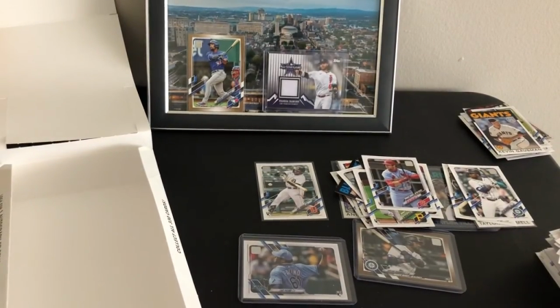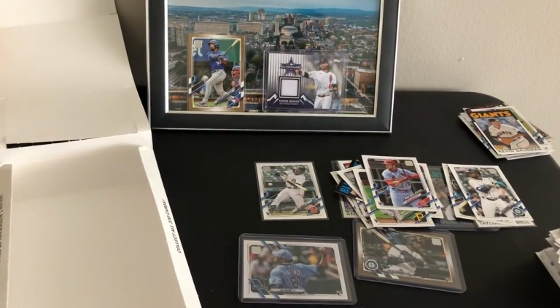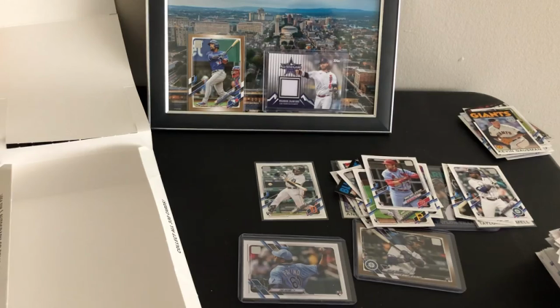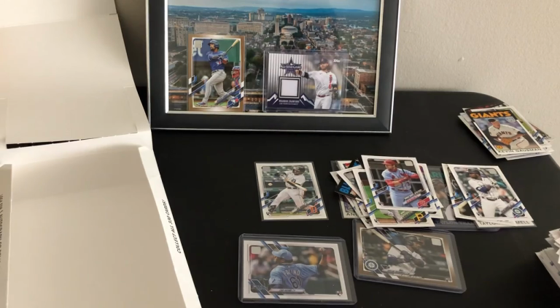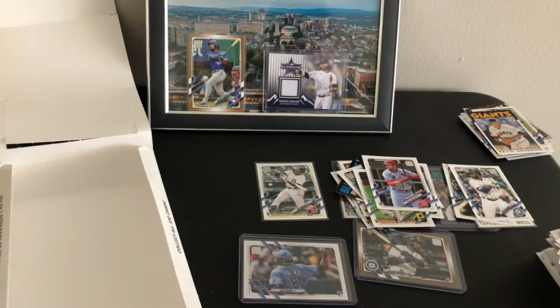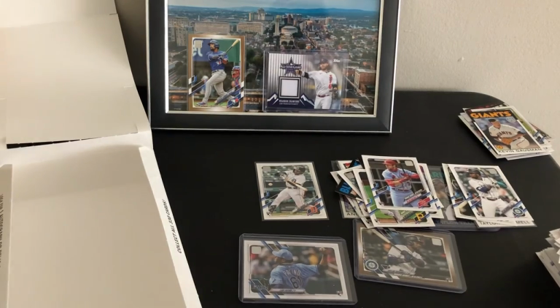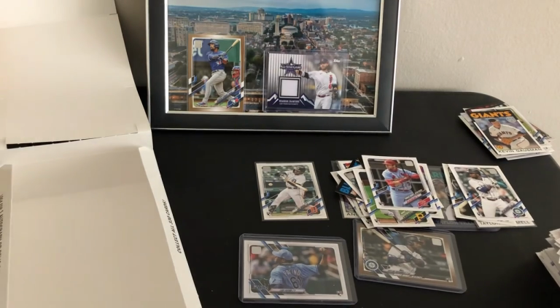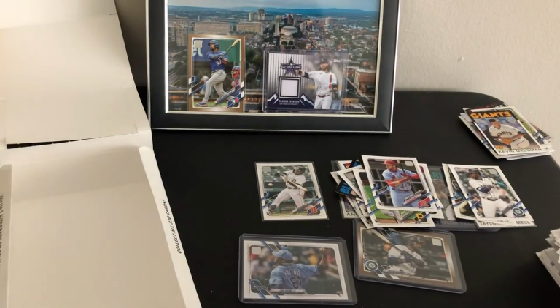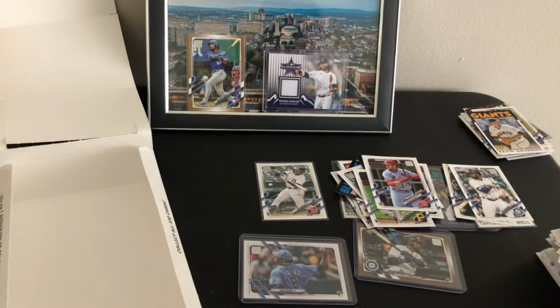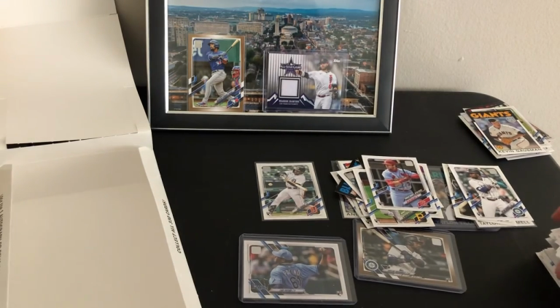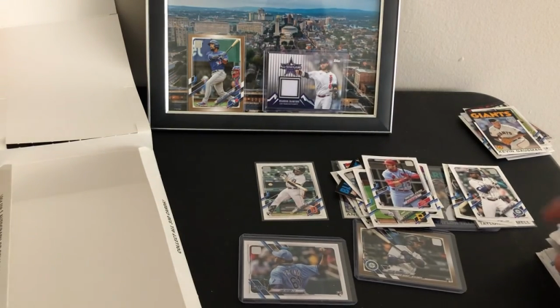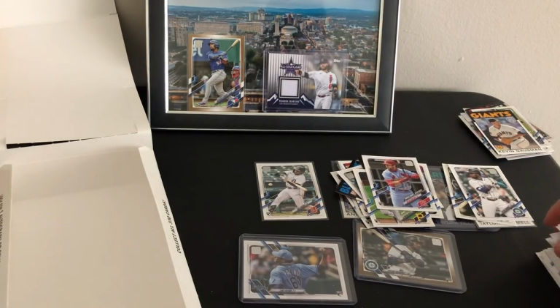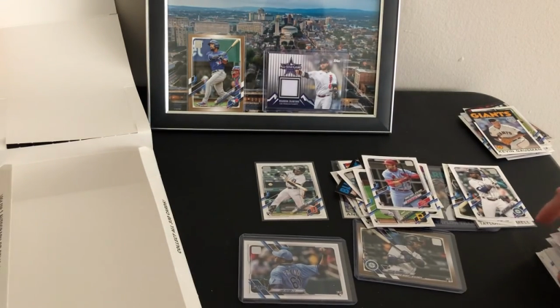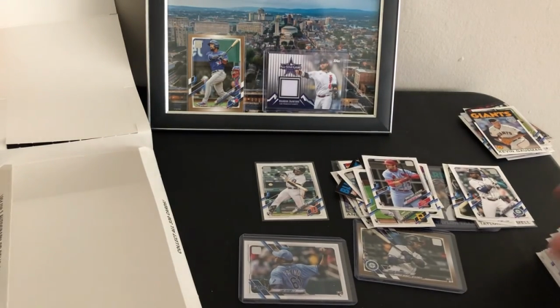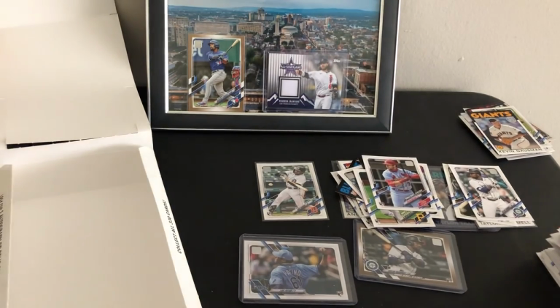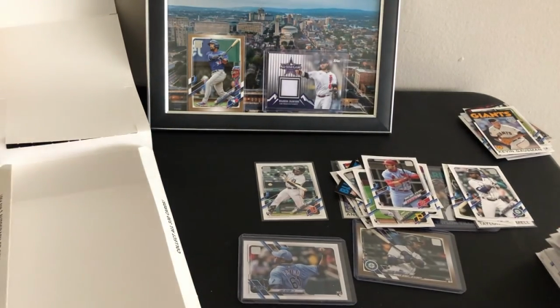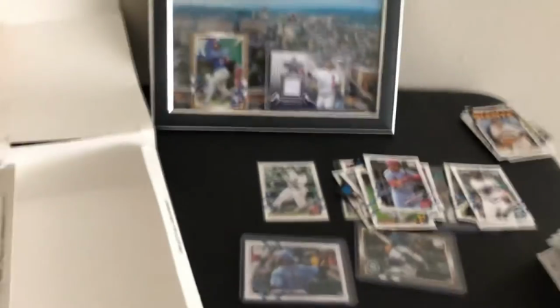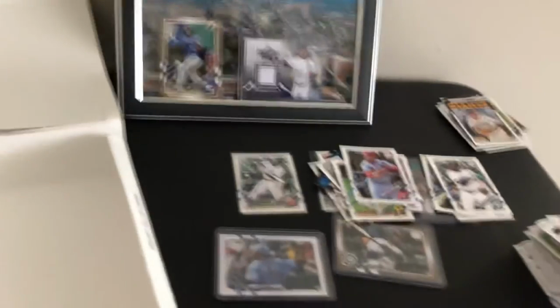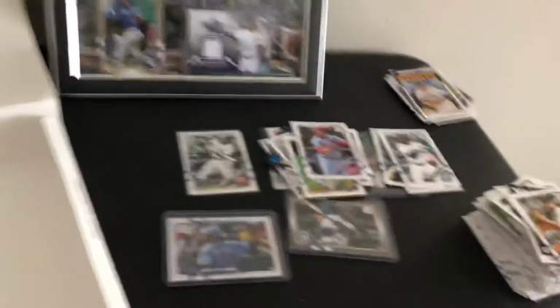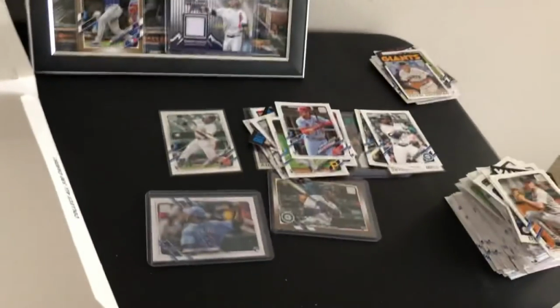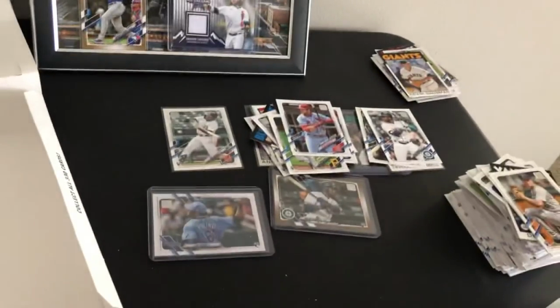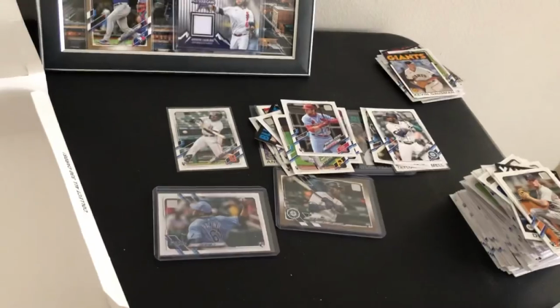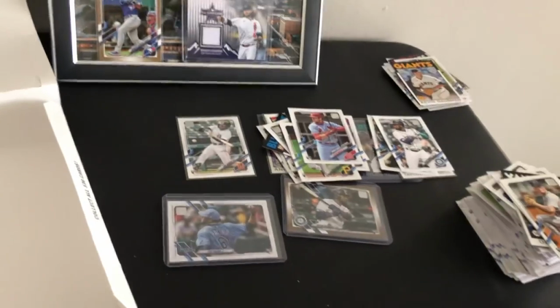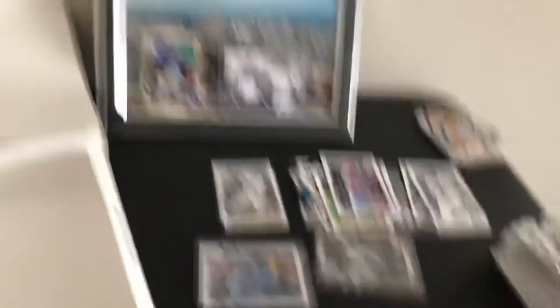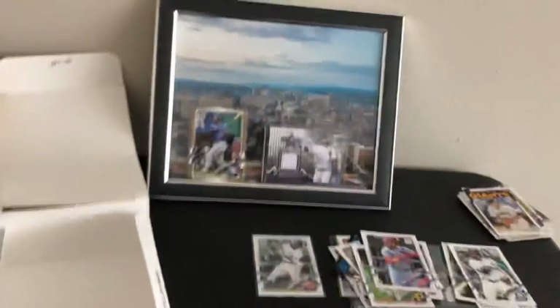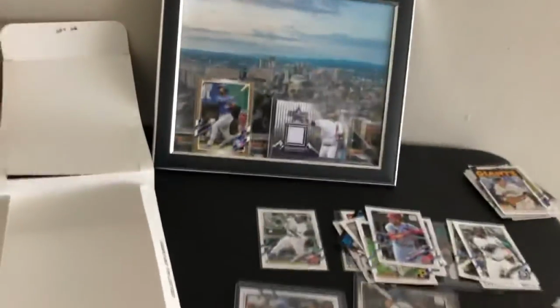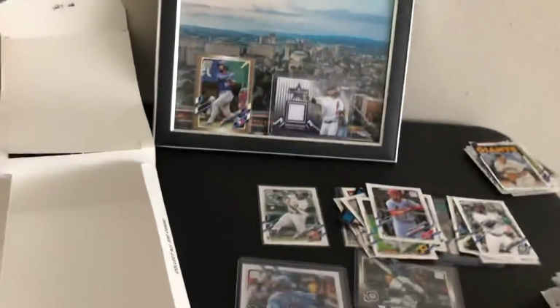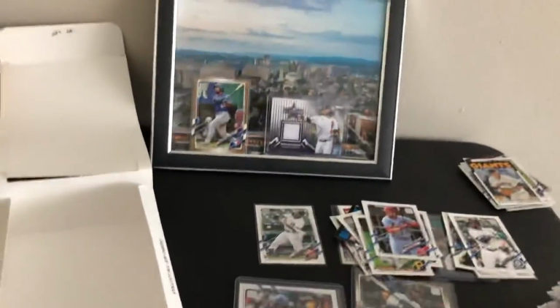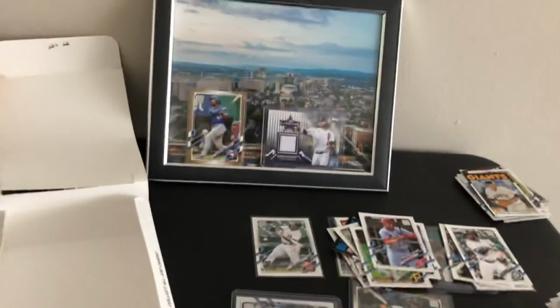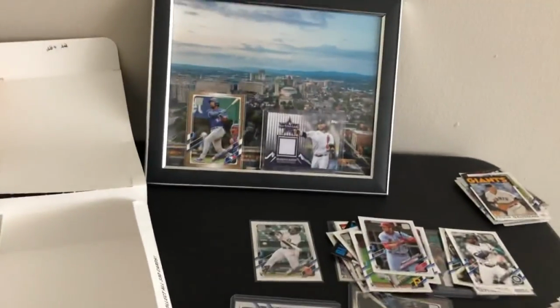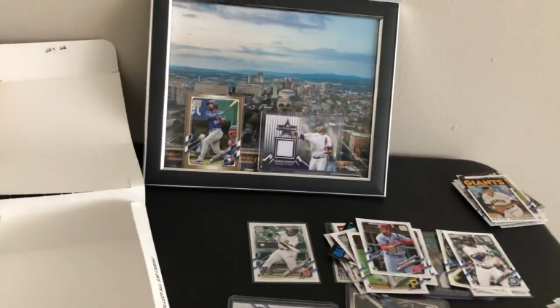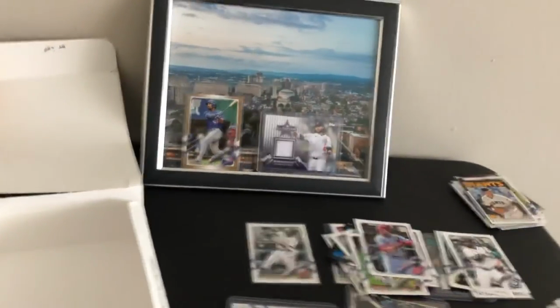Not a bad box. Nice box if you're a Taylor Tramell fan, that's for sure. Appreciate you guys watching — that's it.